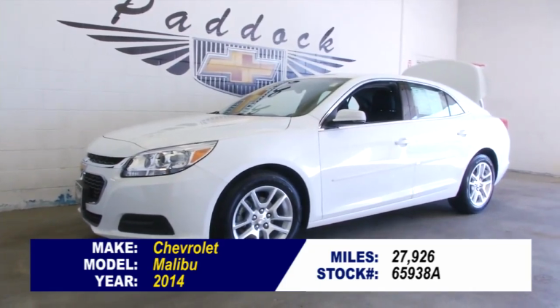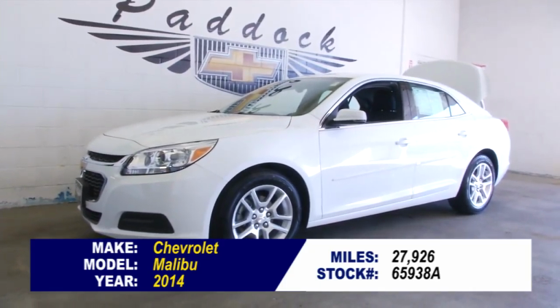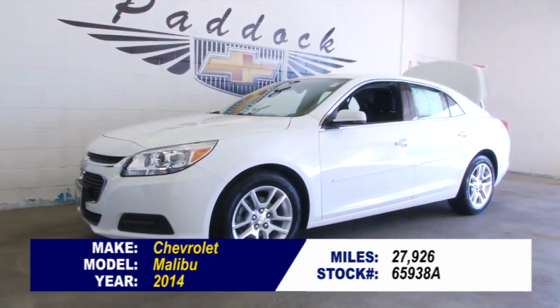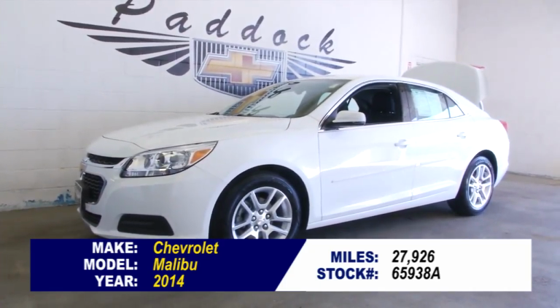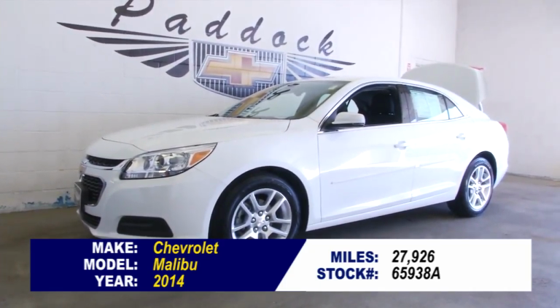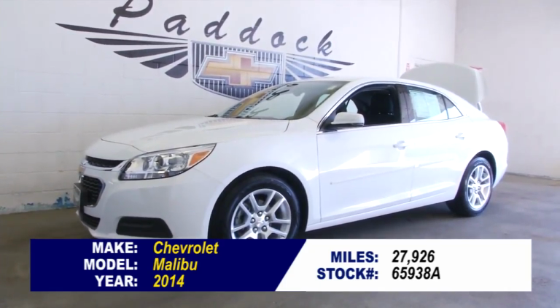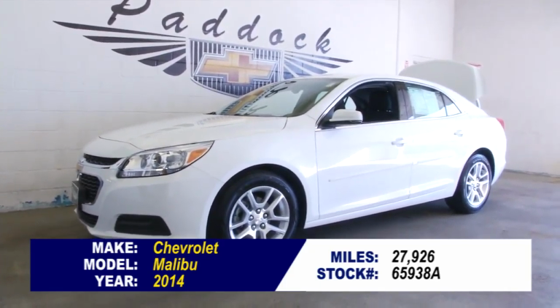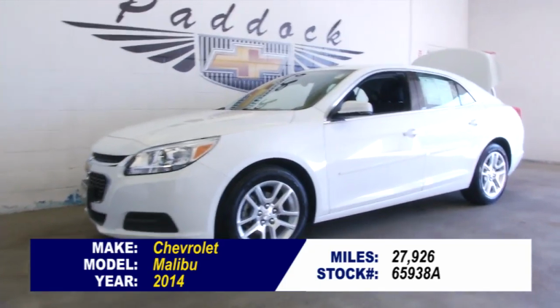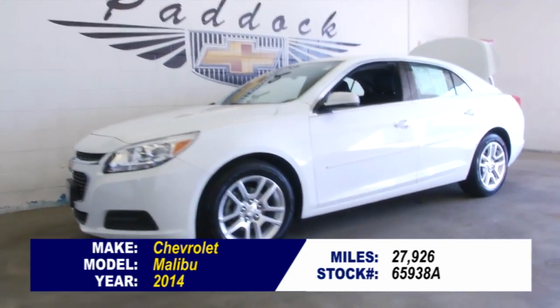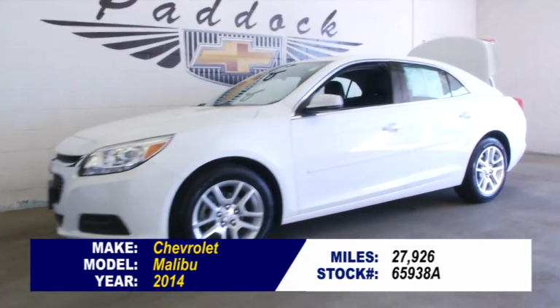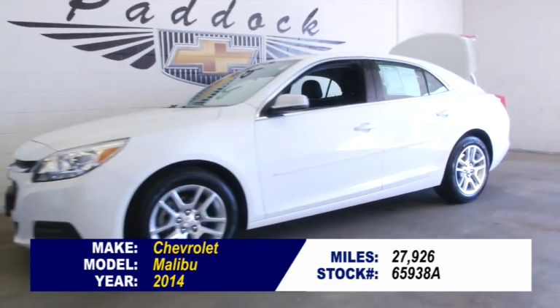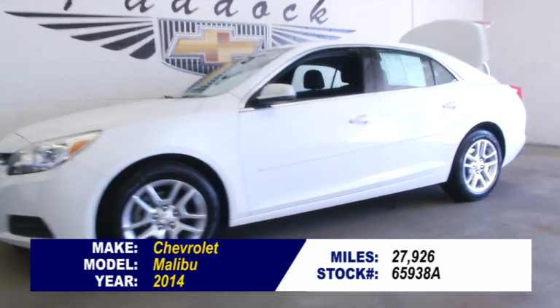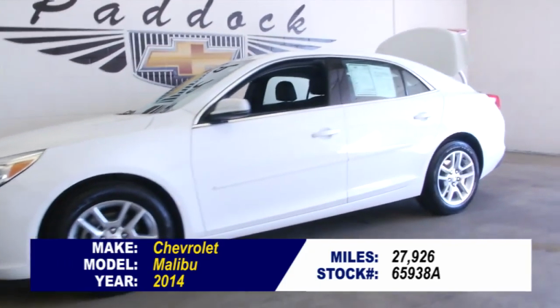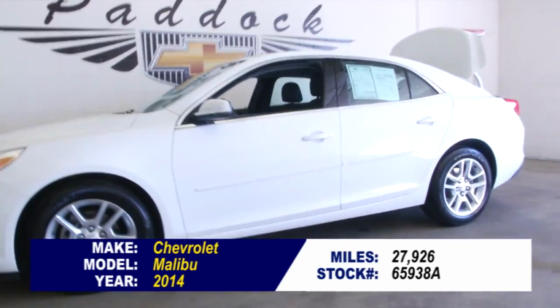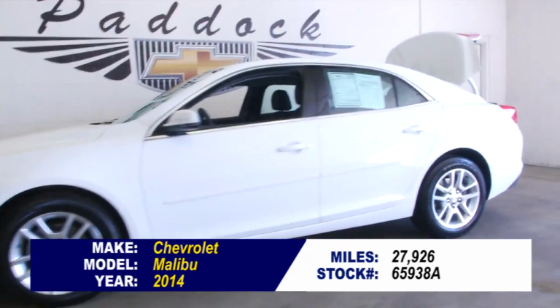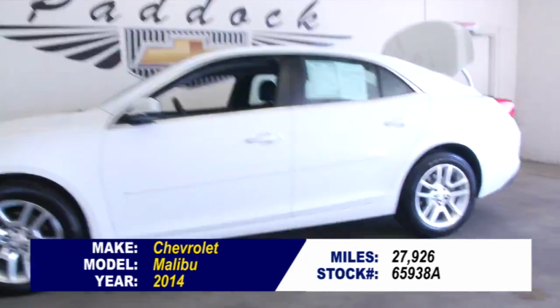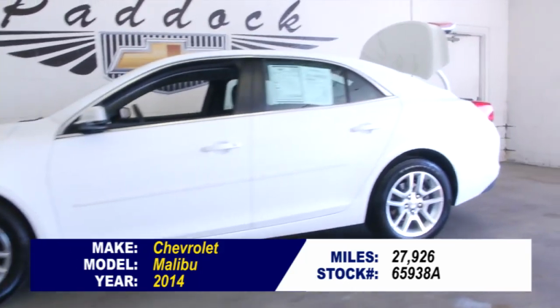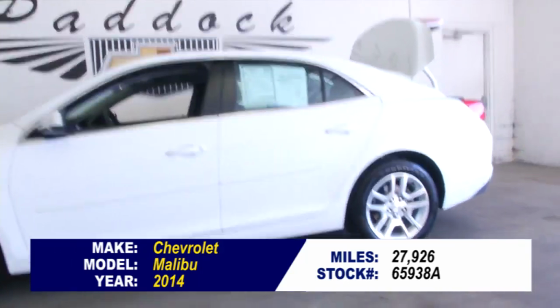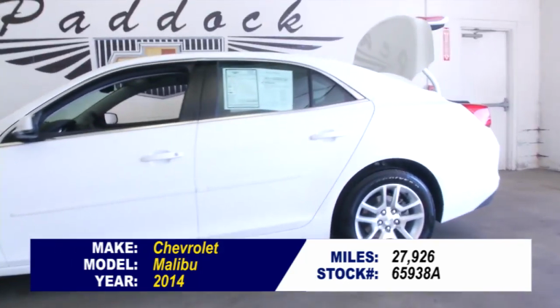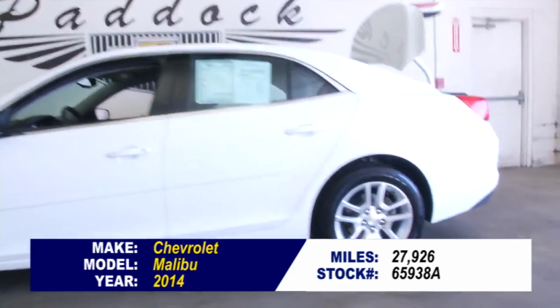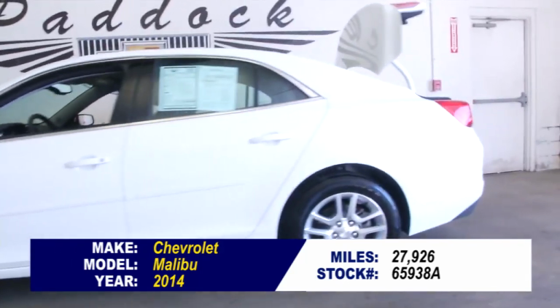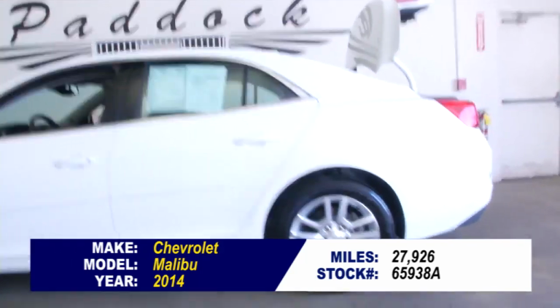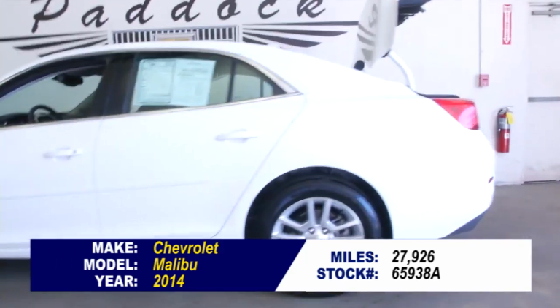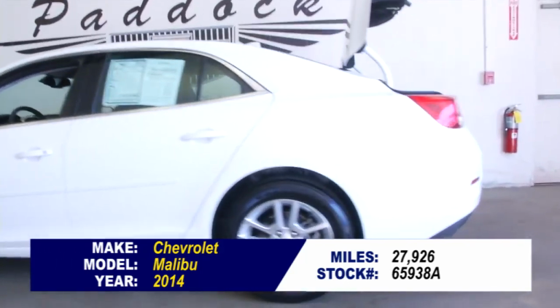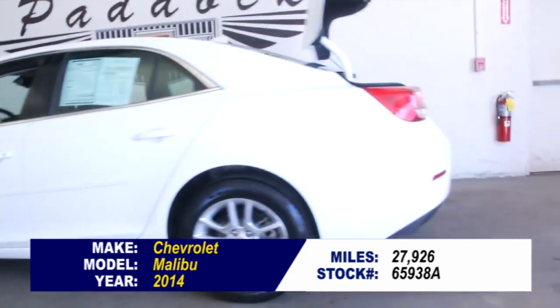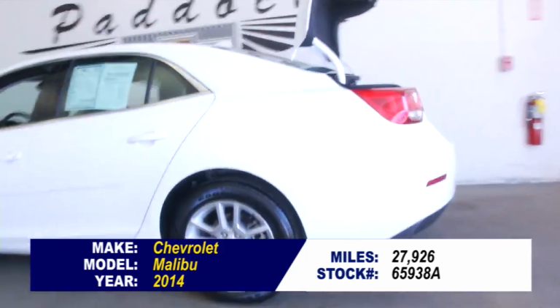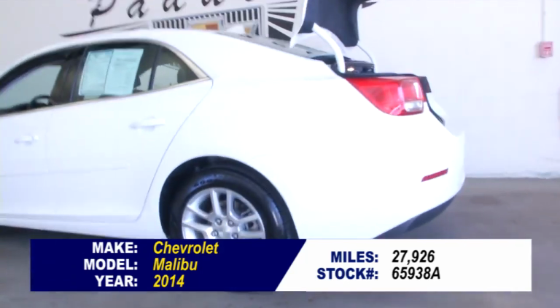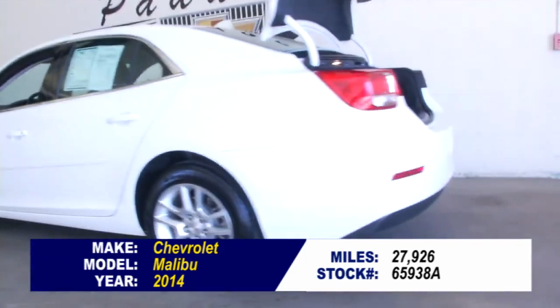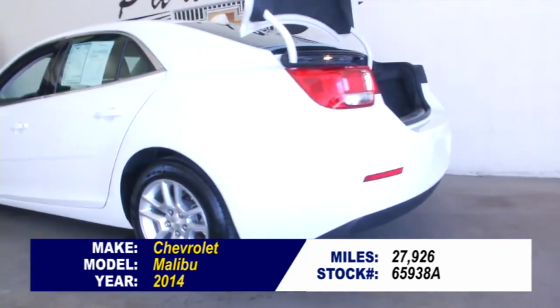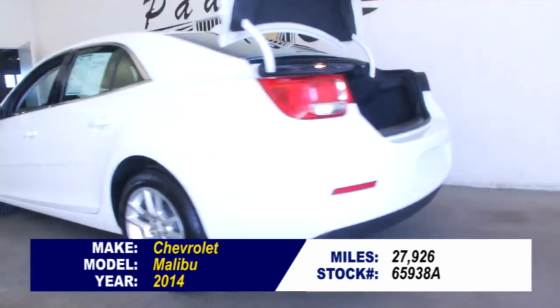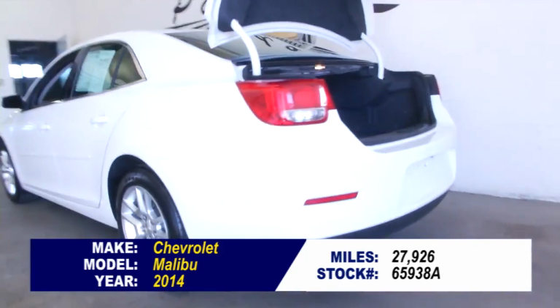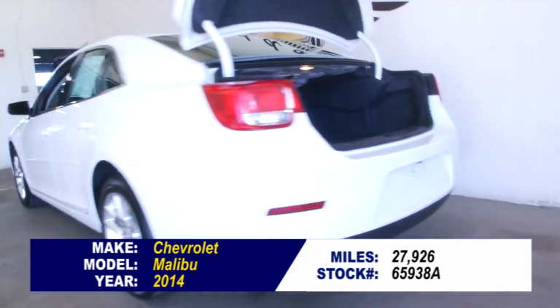Stock number 65938A. This is a 2014 Chevrolet Malibu. Exterior paint is white, interior is jet black and titanium.